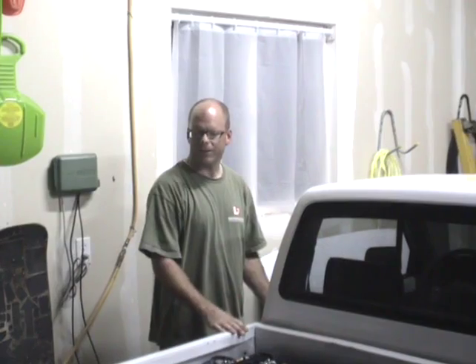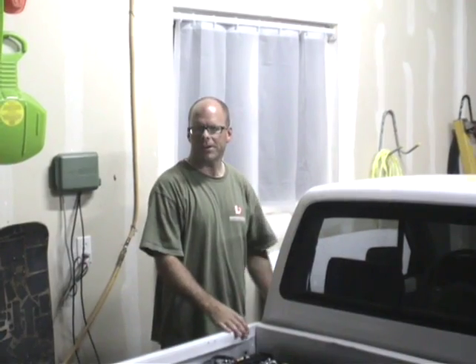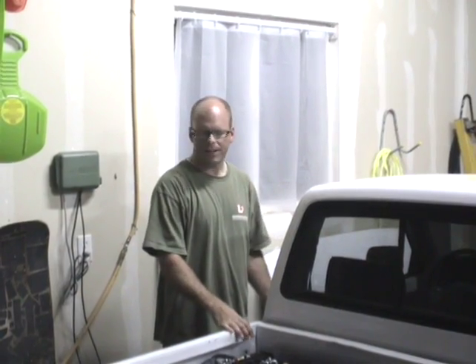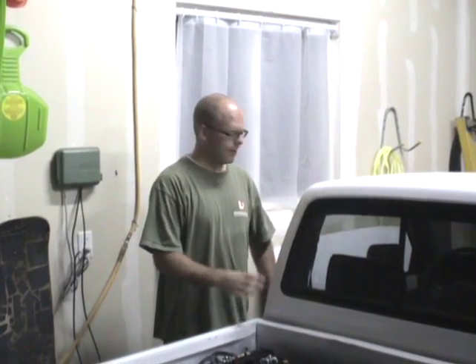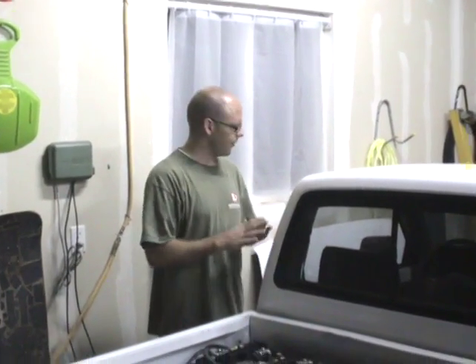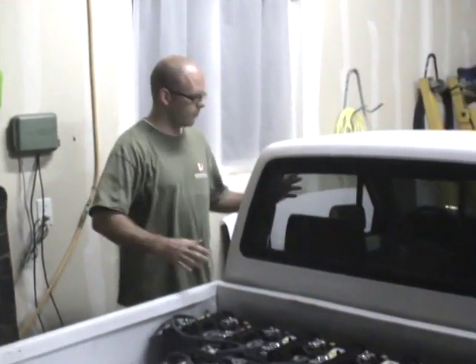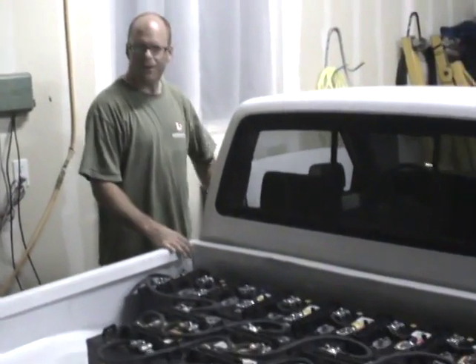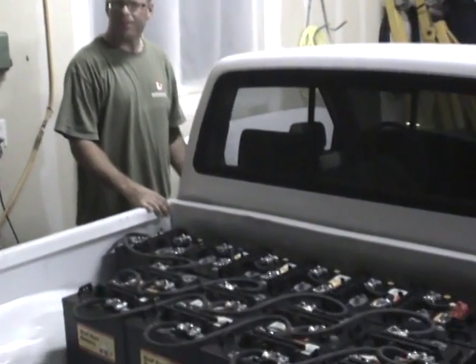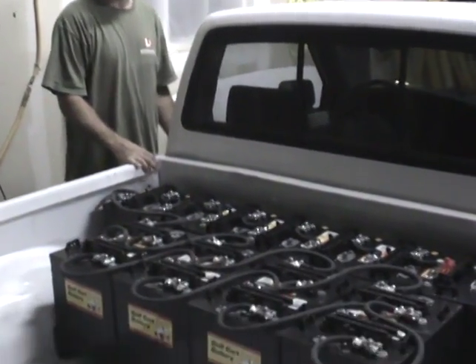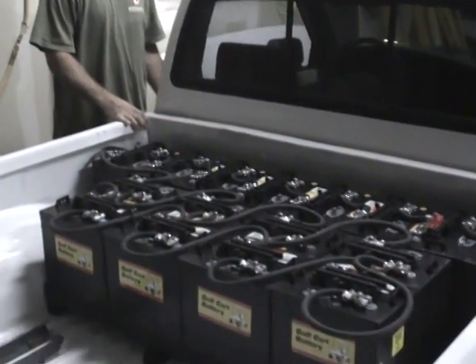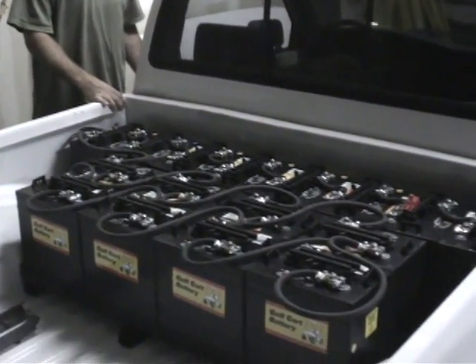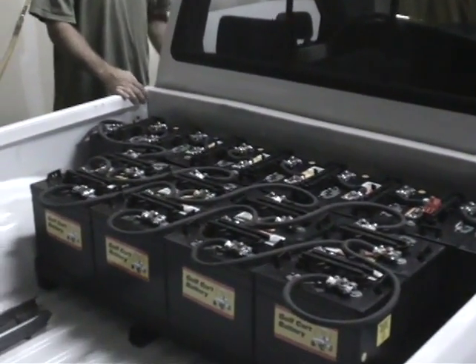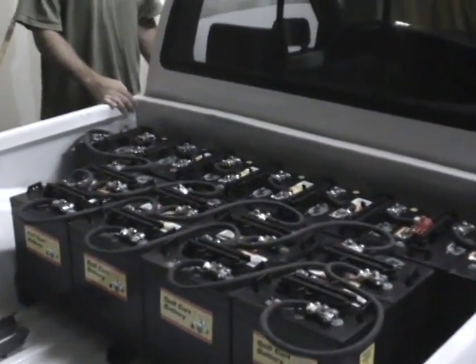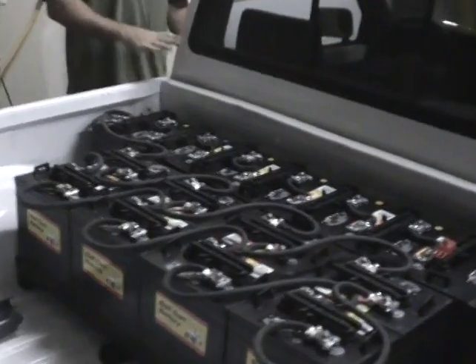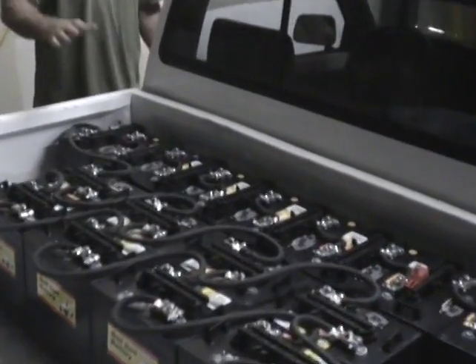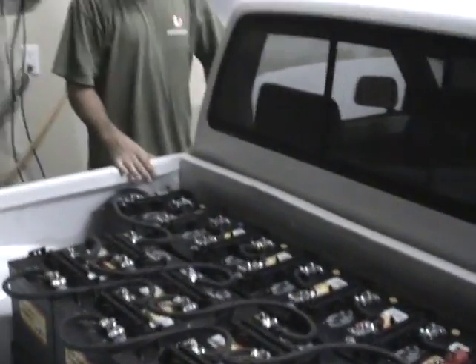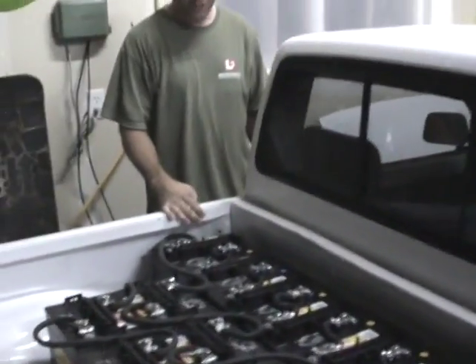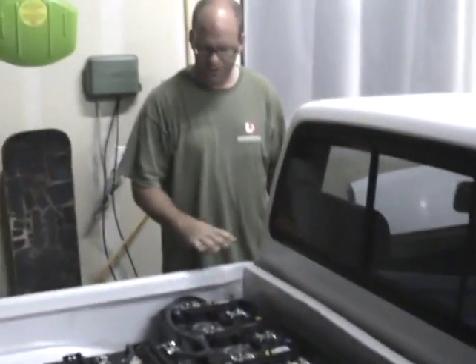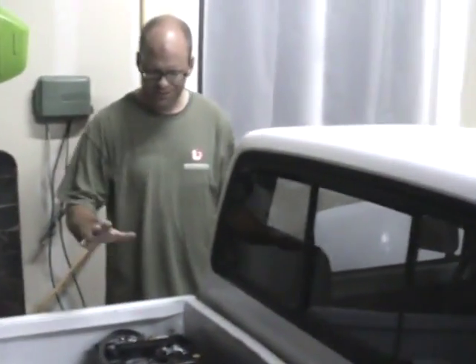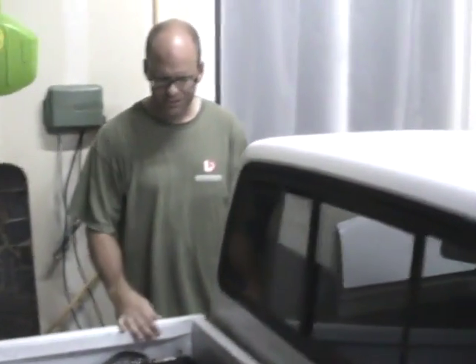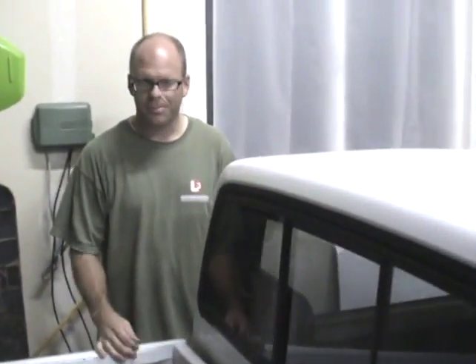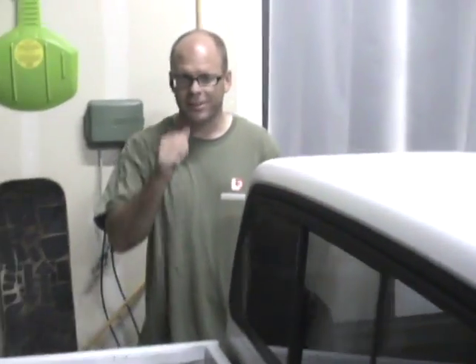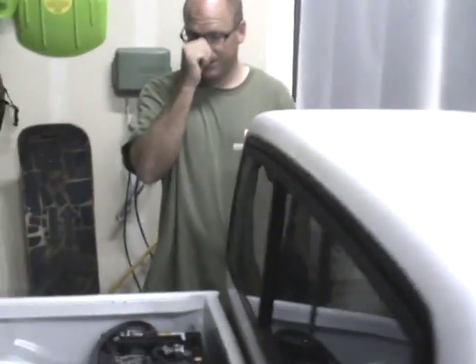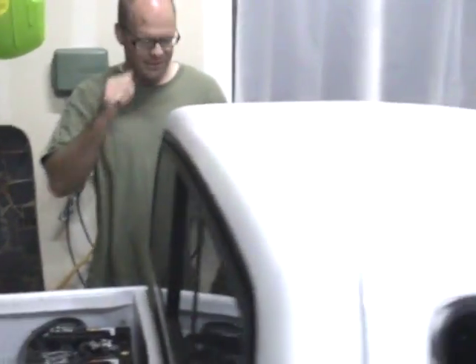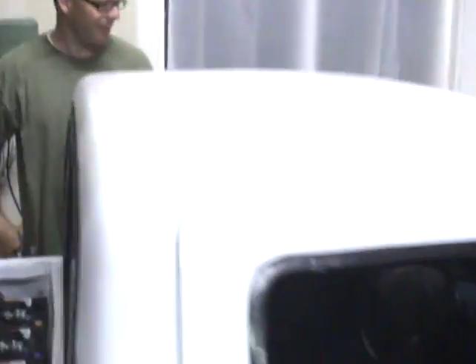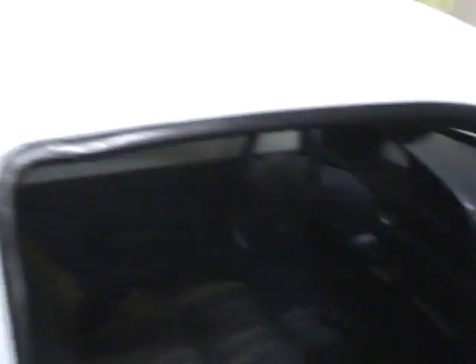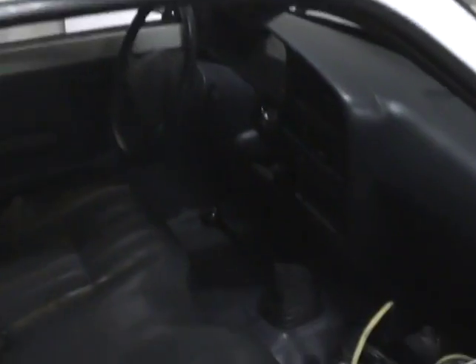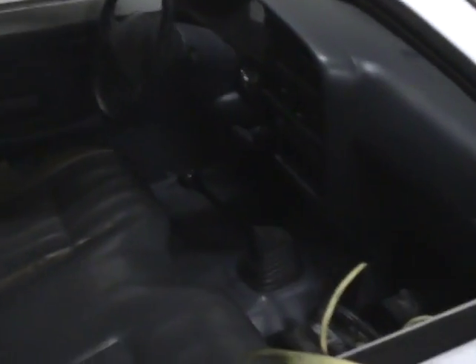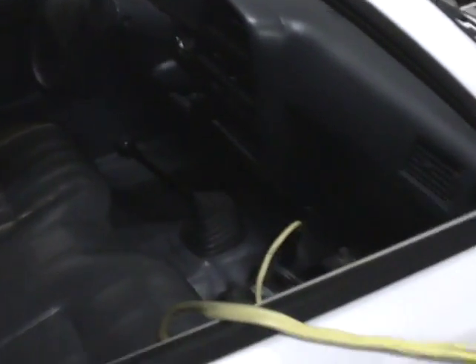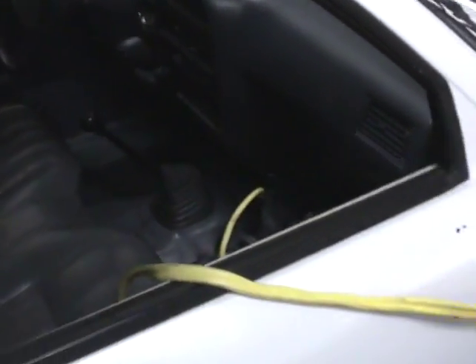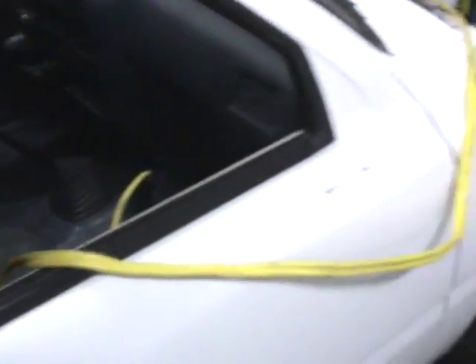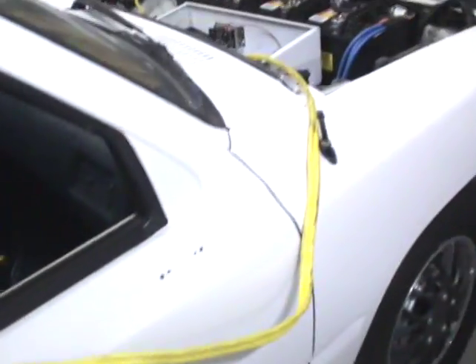Electric truck, got everything wired up, ready to go. A lot of energy here in a small package. Let's fire it up and see what happens.